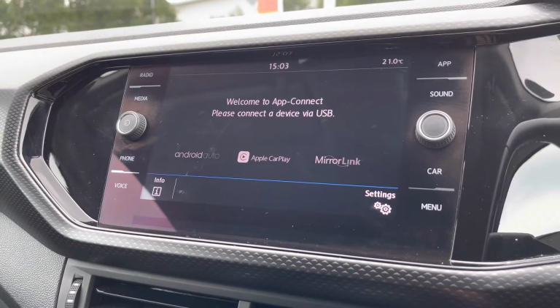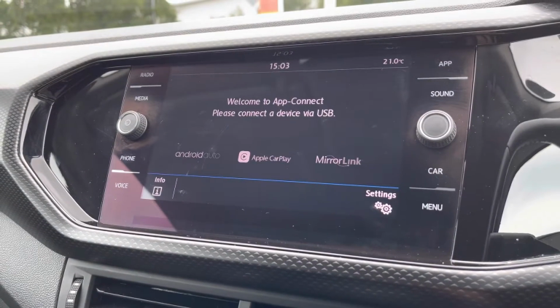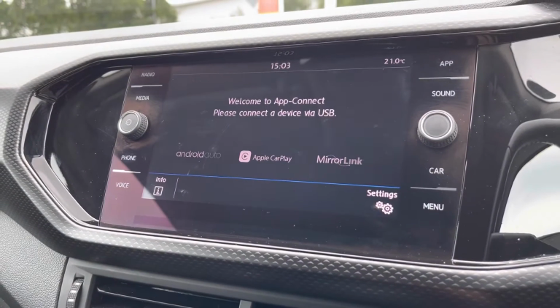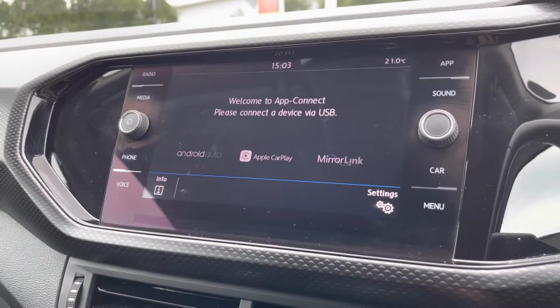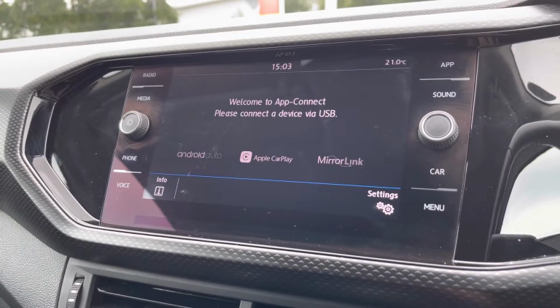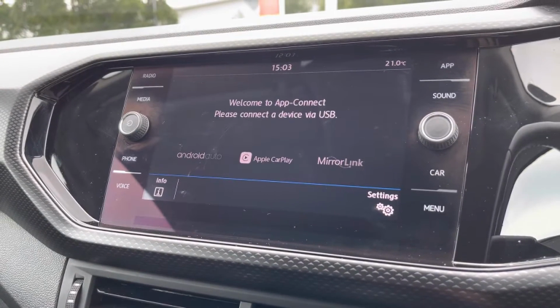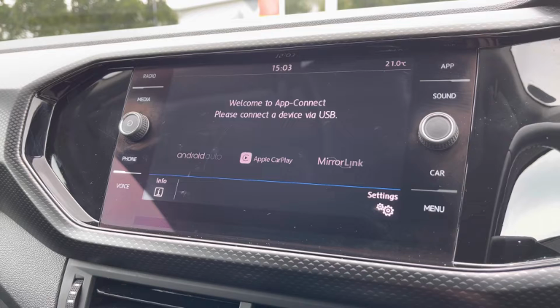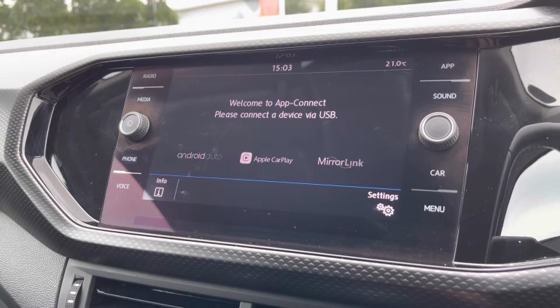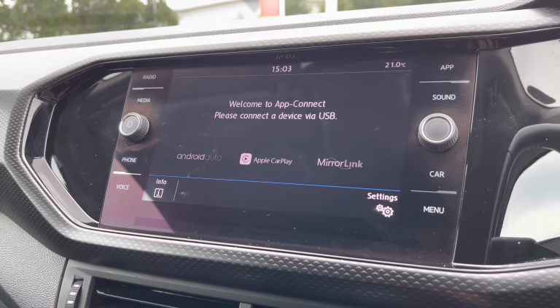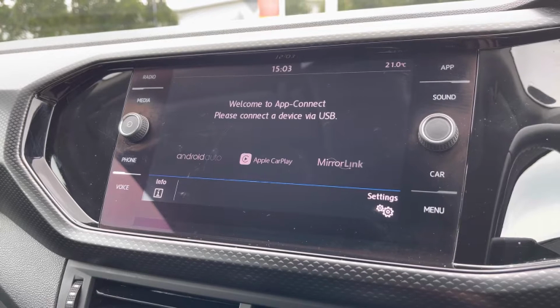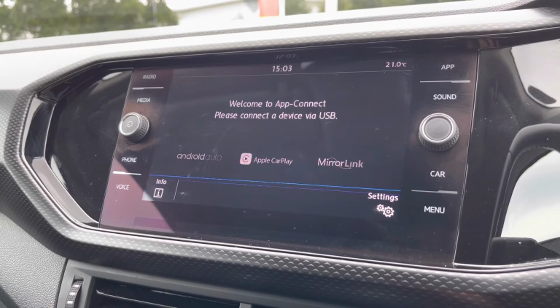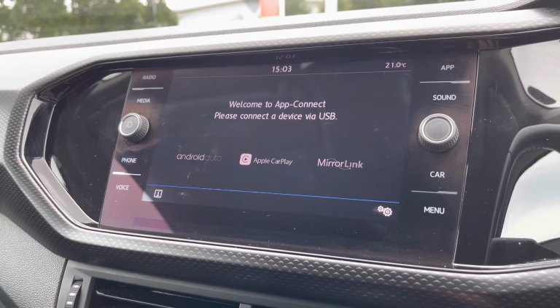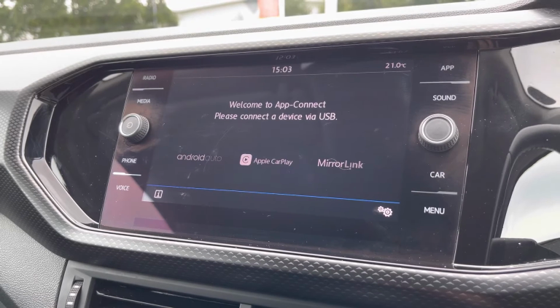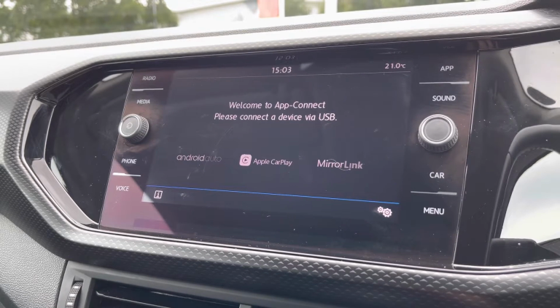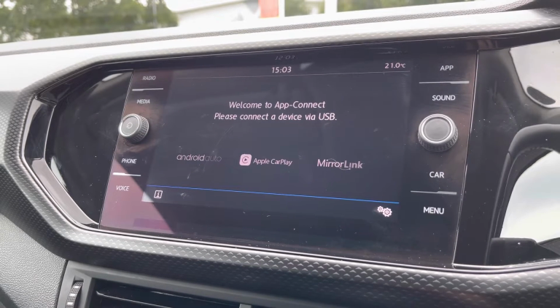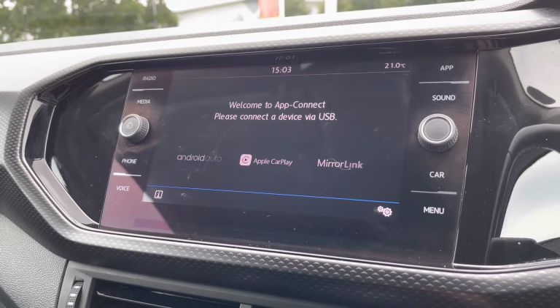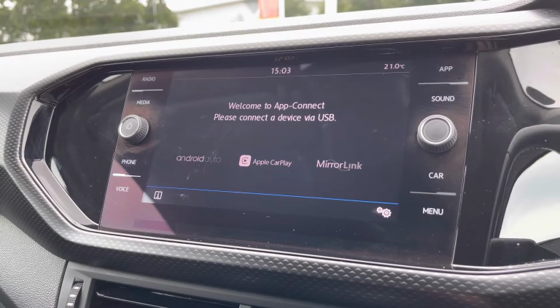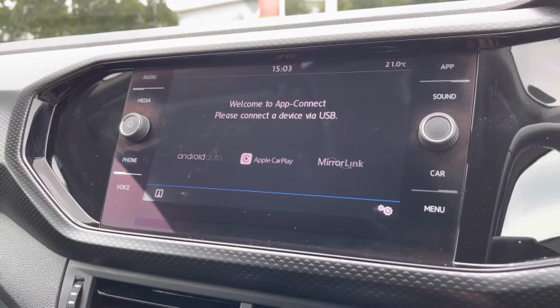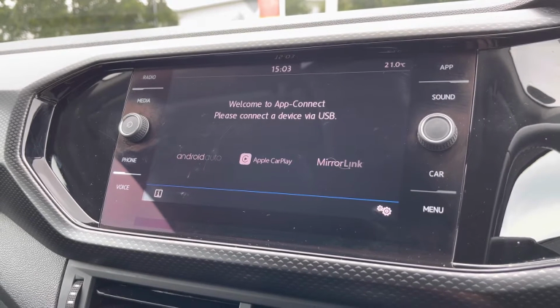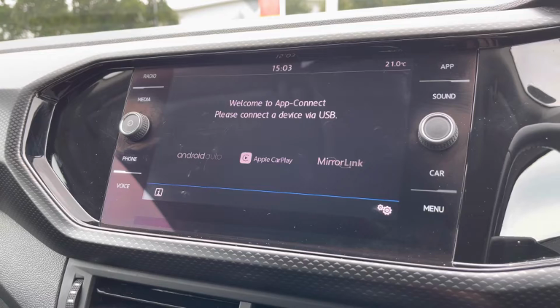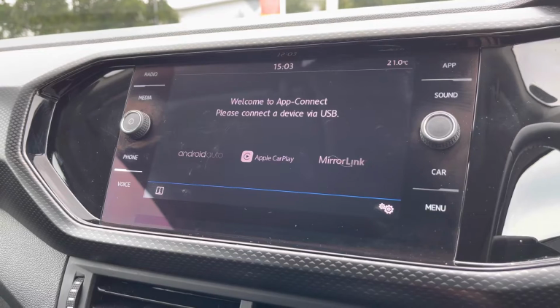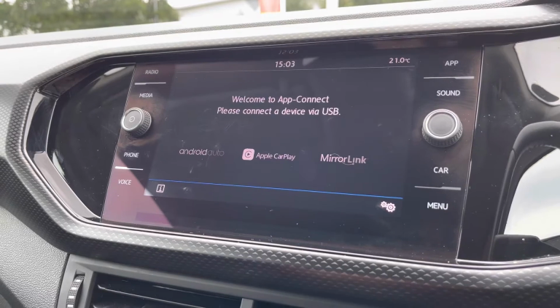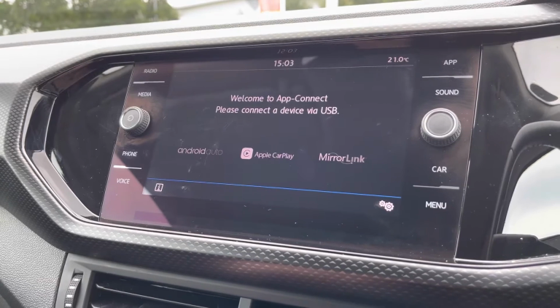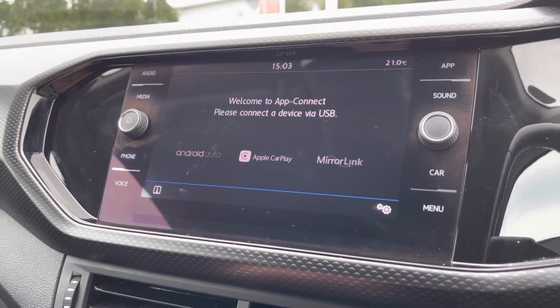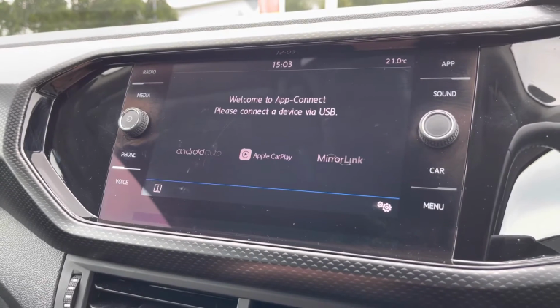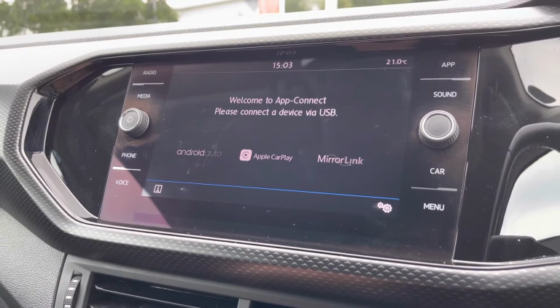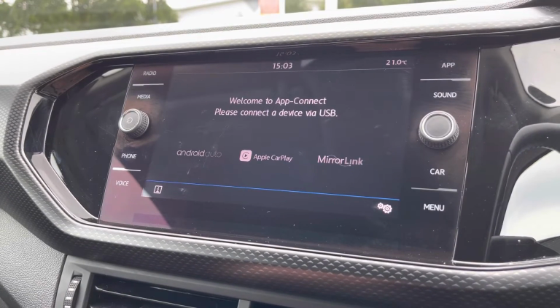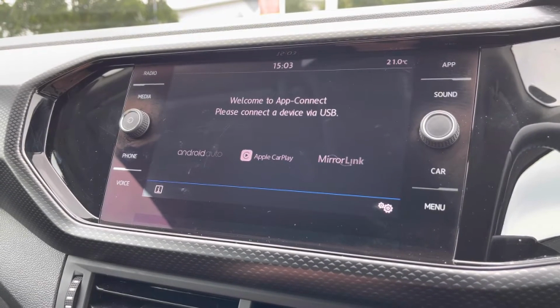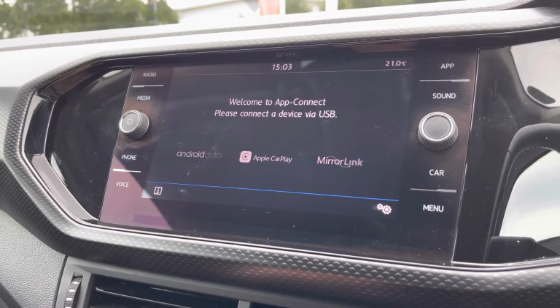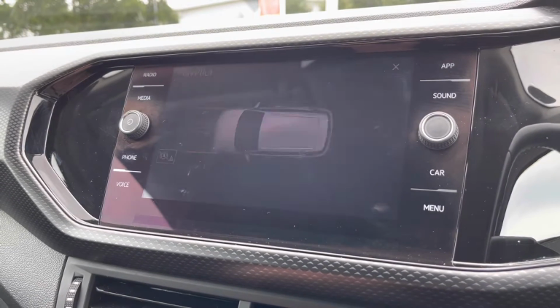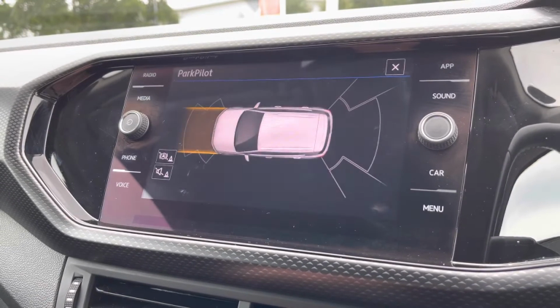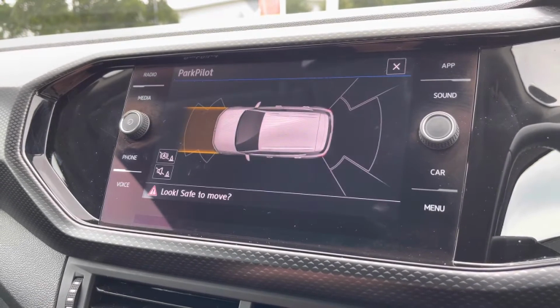You've got the fantastic App Connect system also on board, giving you Android Auto and Apple CarPlay. This allows you to mirror apps from your smartphone directly onto the screen, such as Google Maps, Waze, Spotify, and many more — effectively giving the car satellite navigation through the use of your phone.